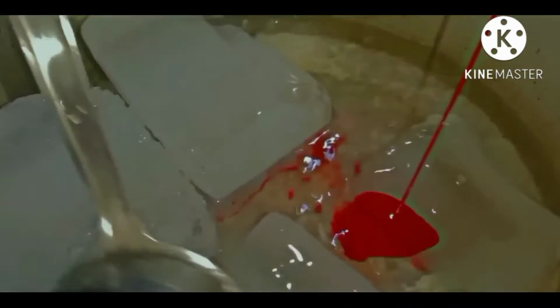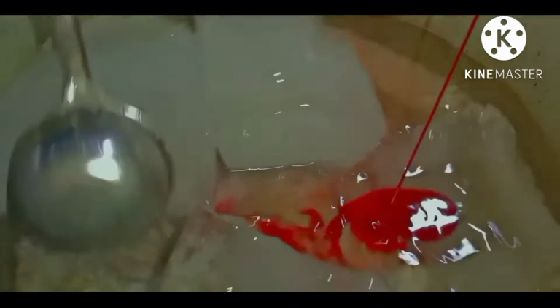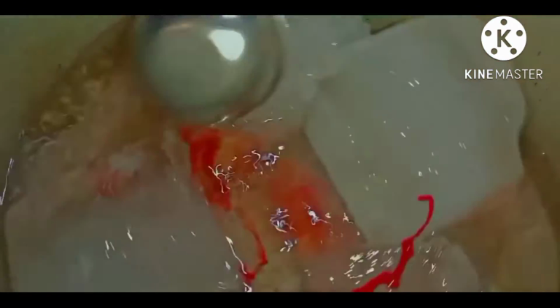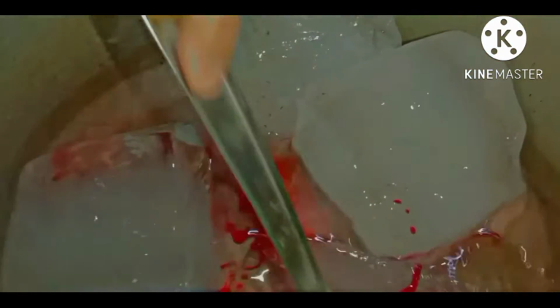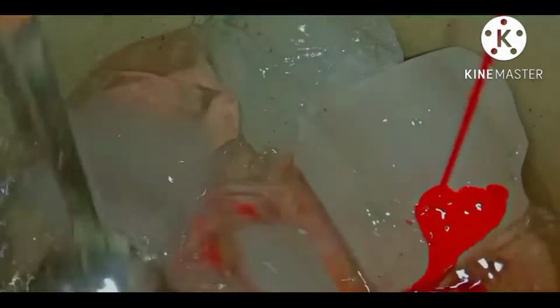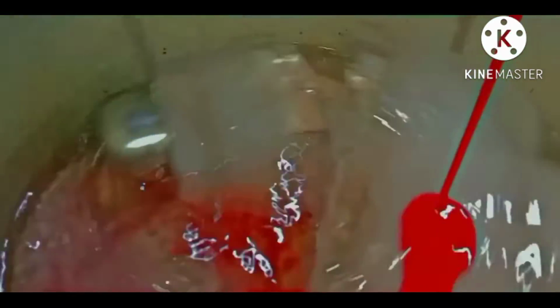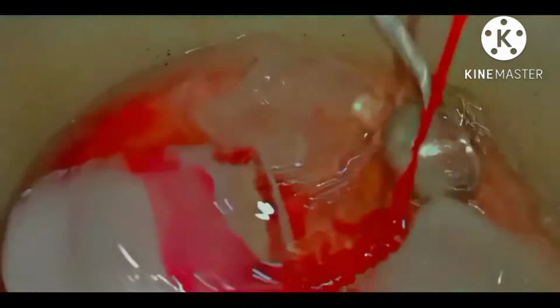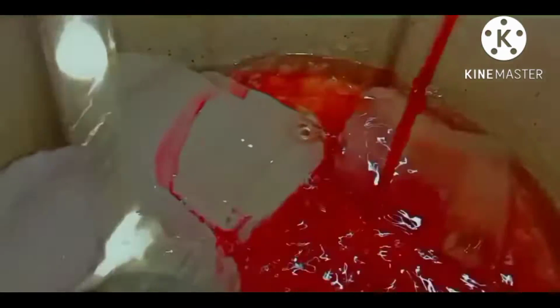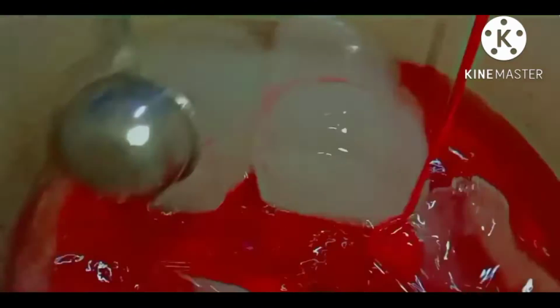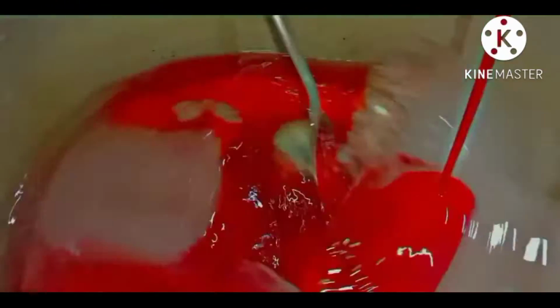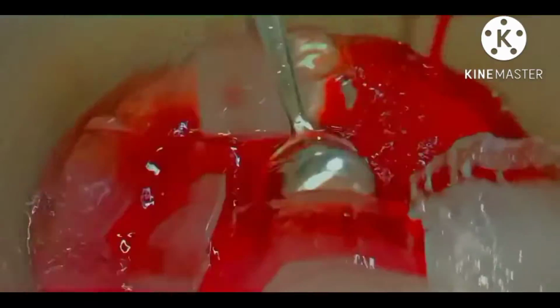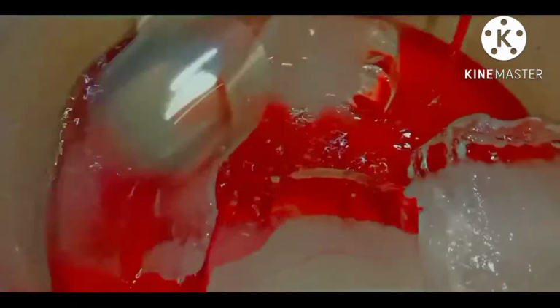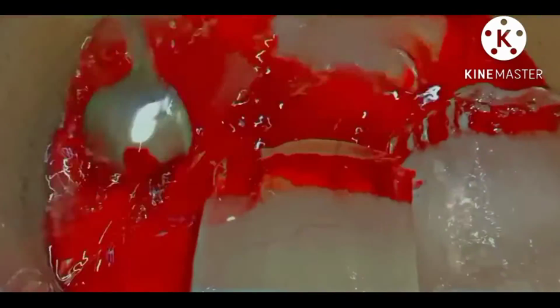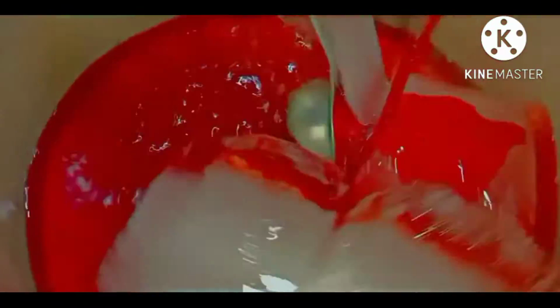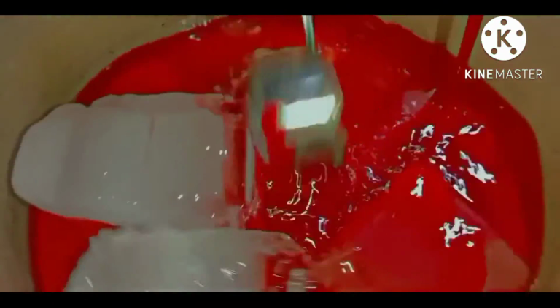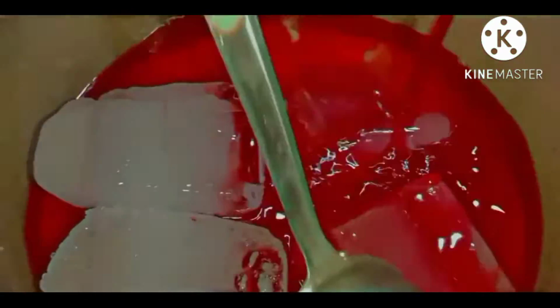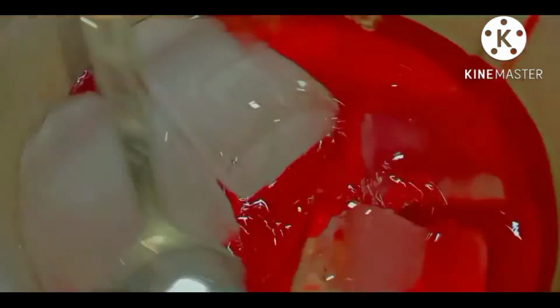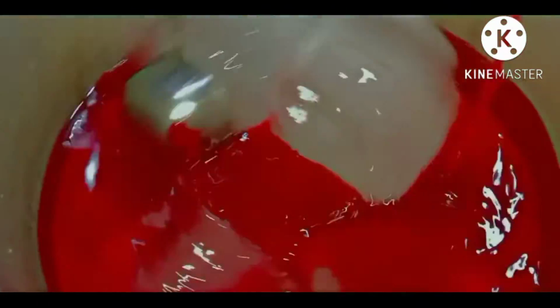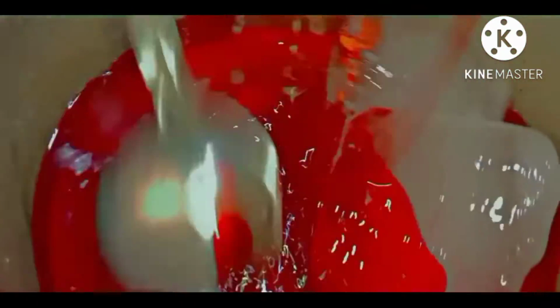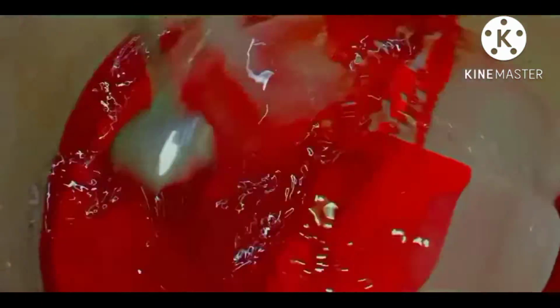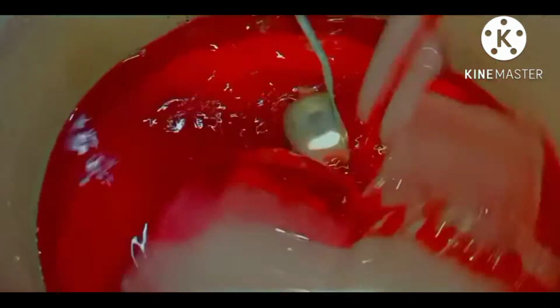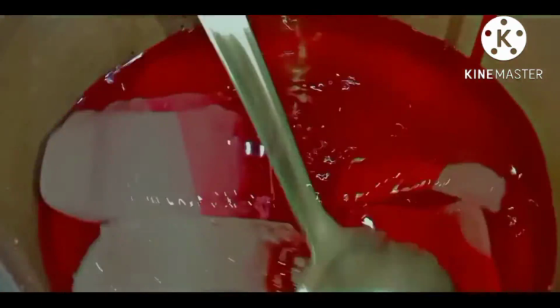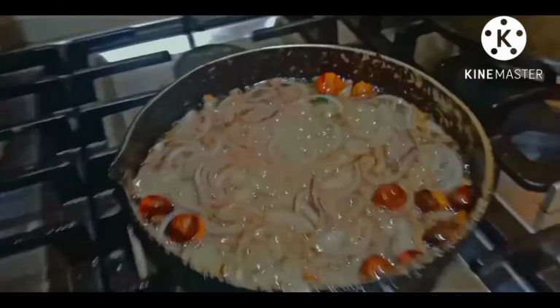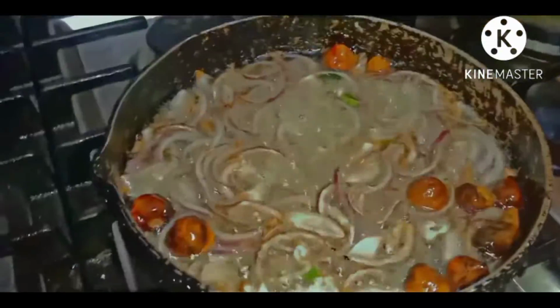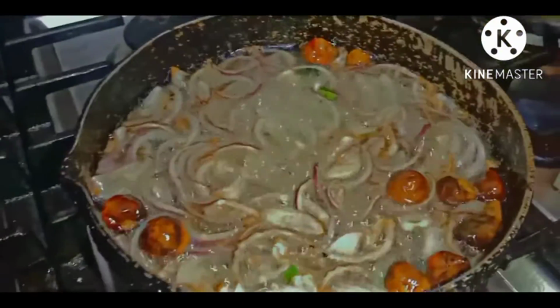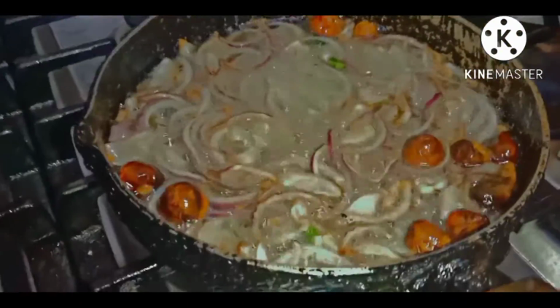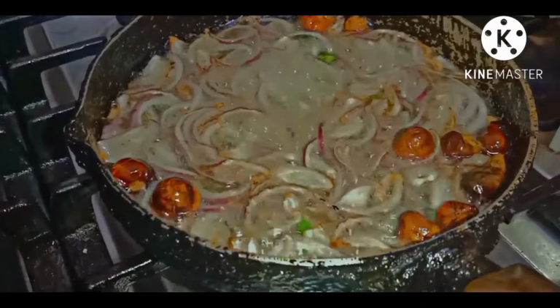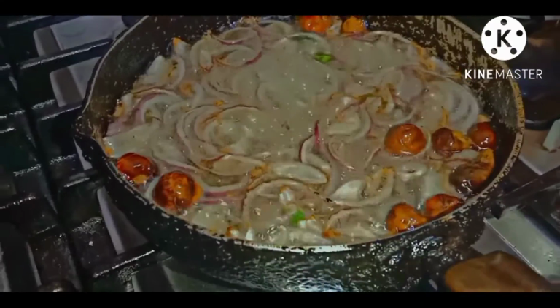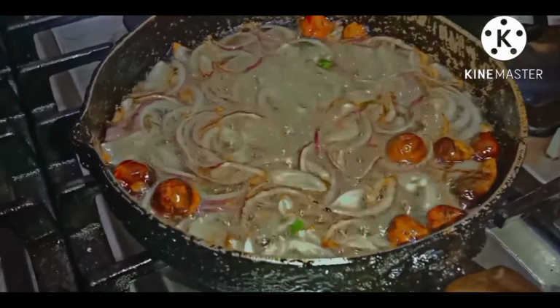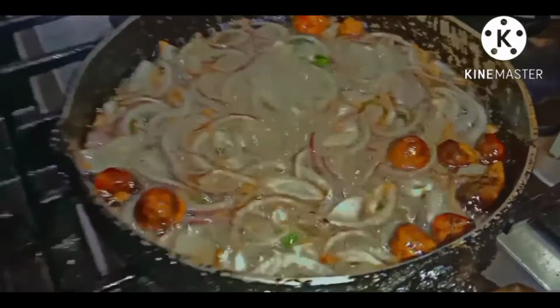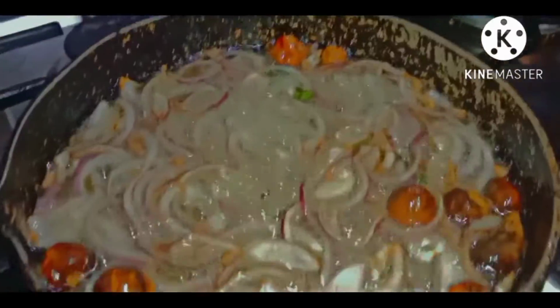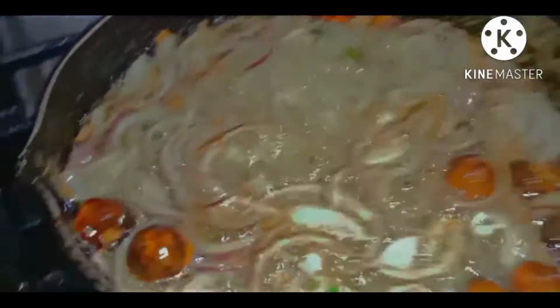Along with this, we will add to the sharbat, and here we are making the sharbat.